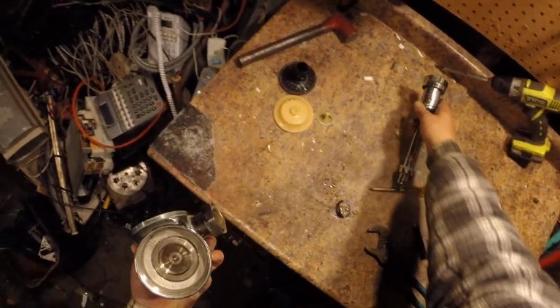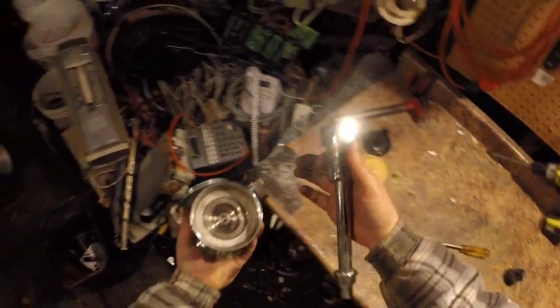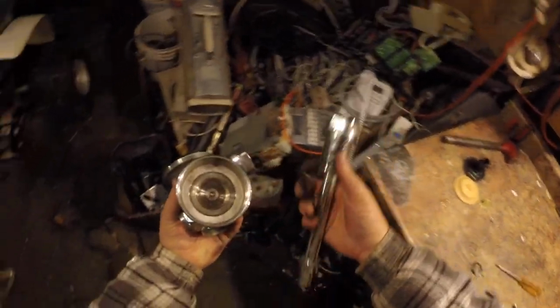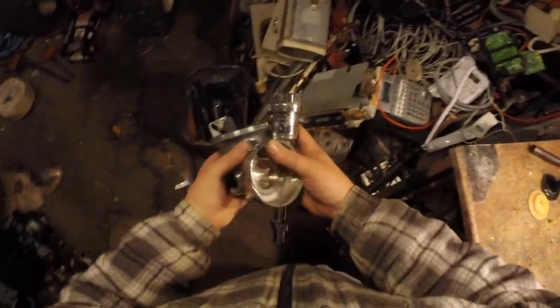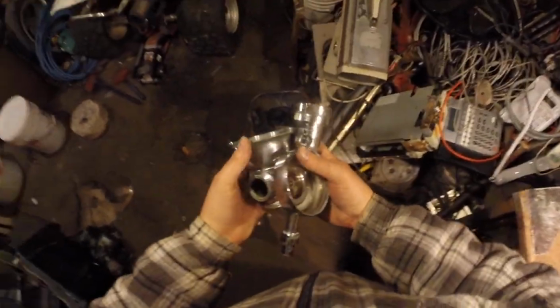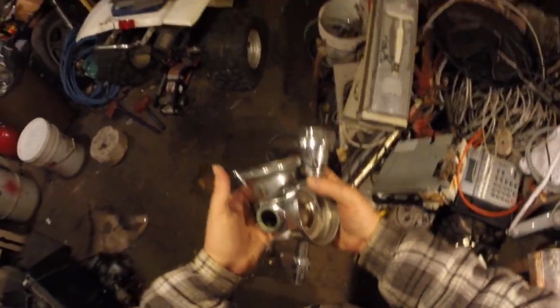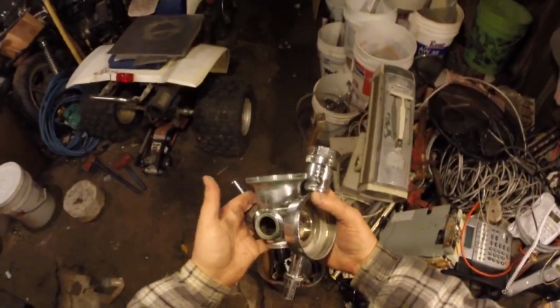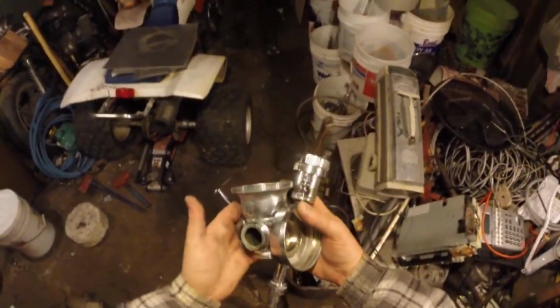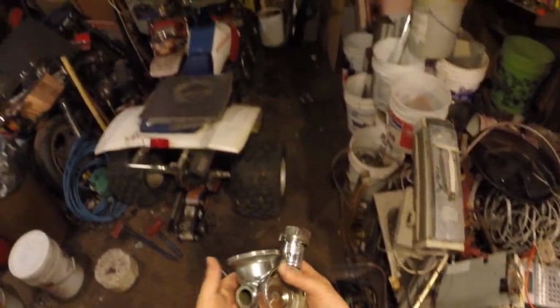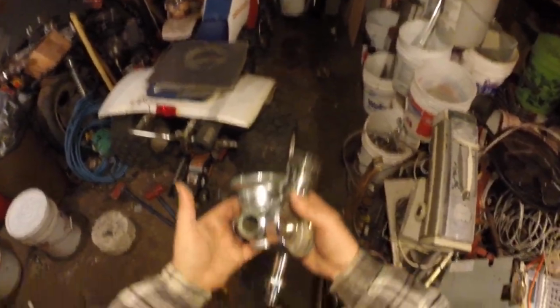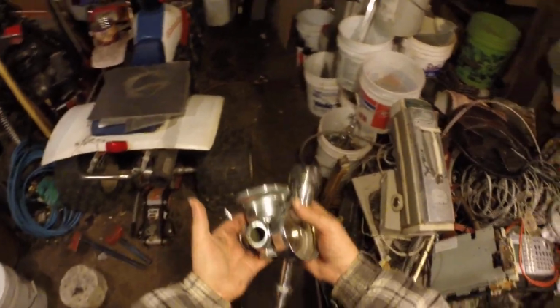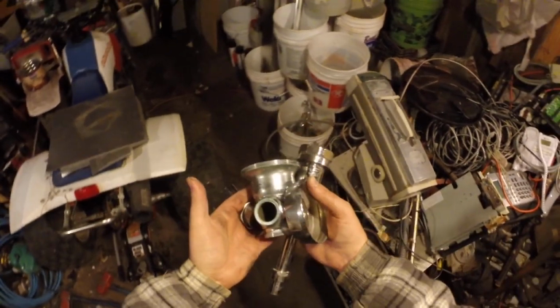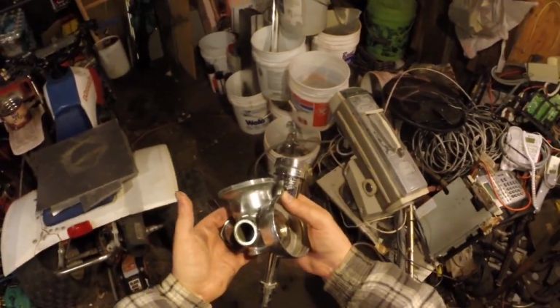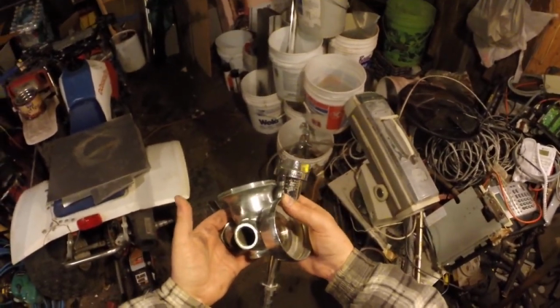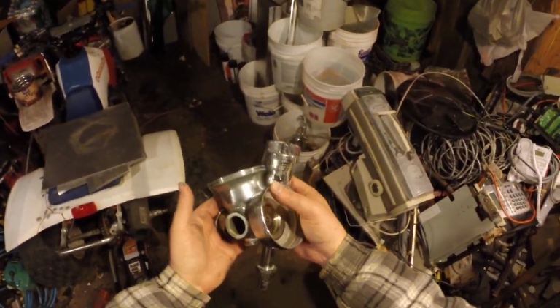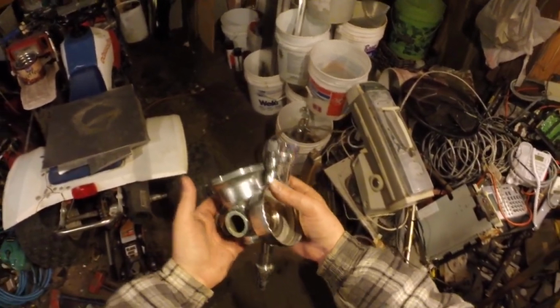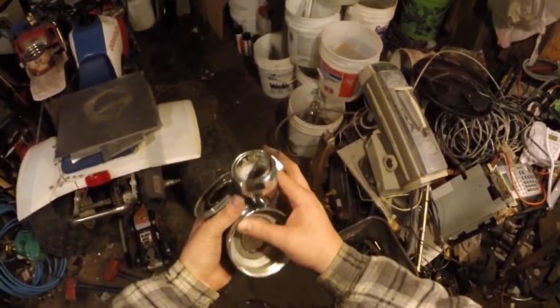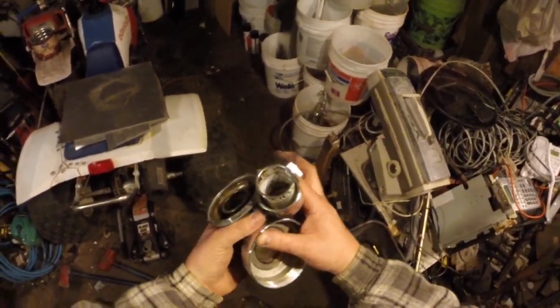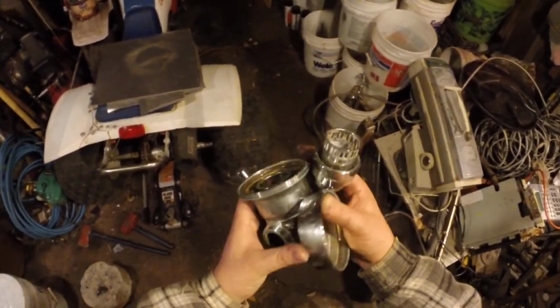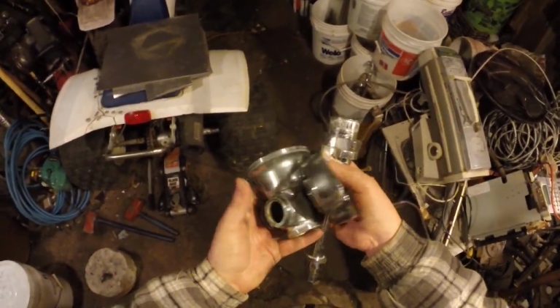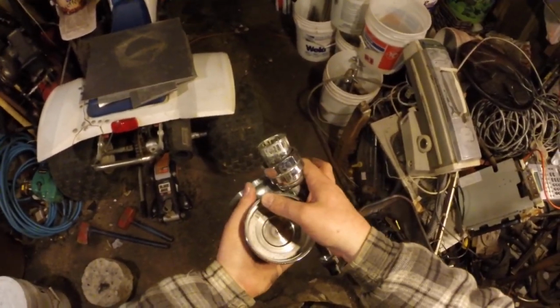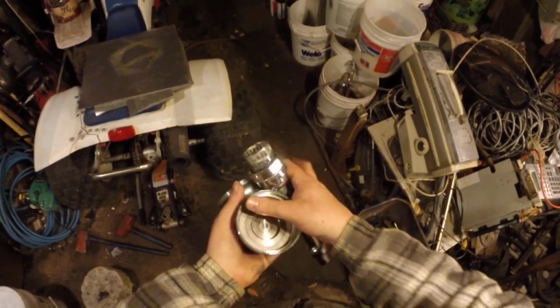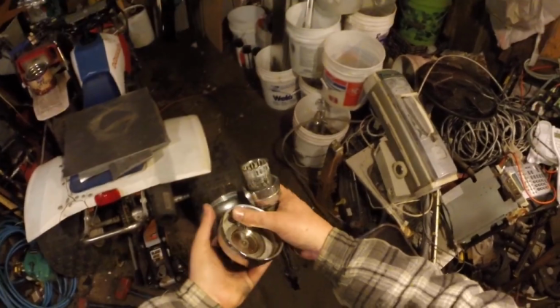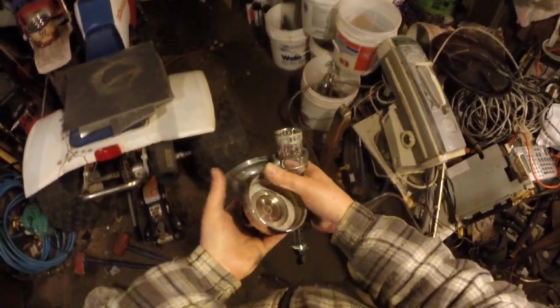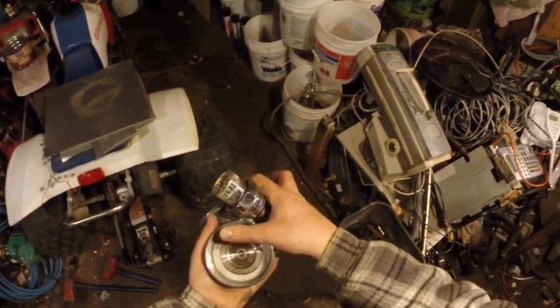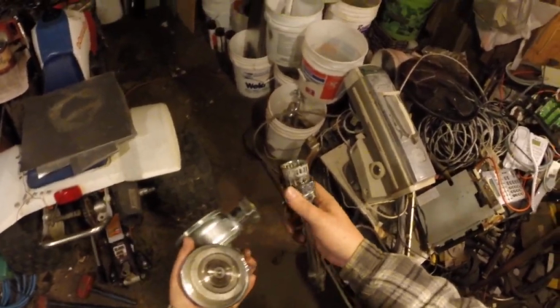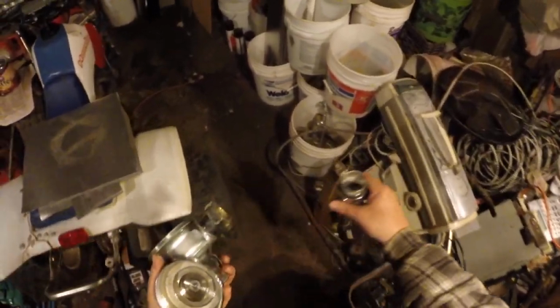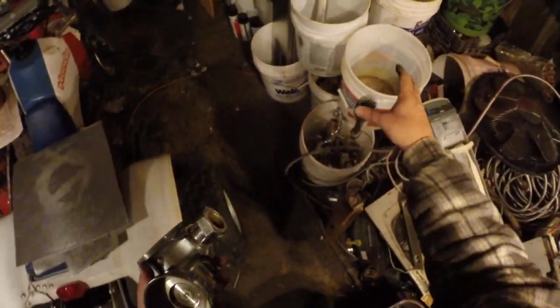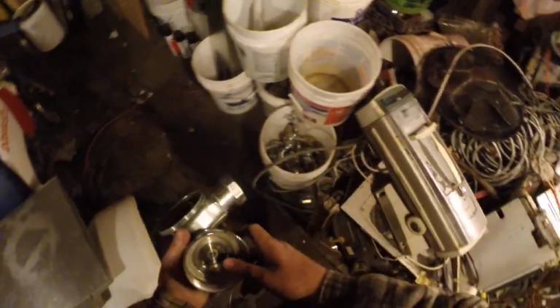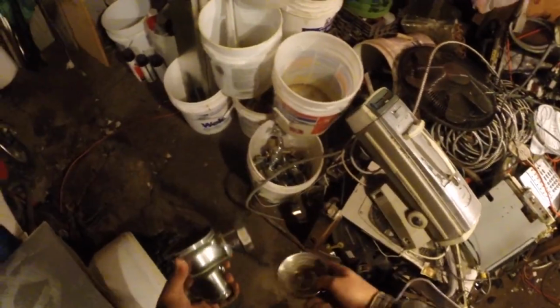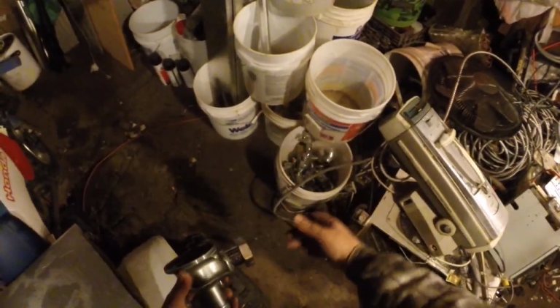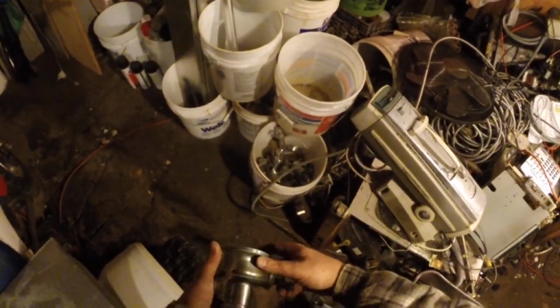Lots of brass — this is heavy. This is very heavy. There's like five, maybe six or seven pounds here. That's pretty good — some brass for the old brass bucket.